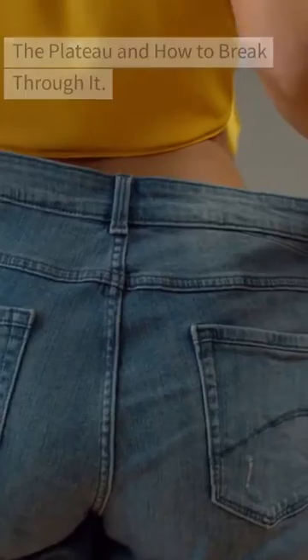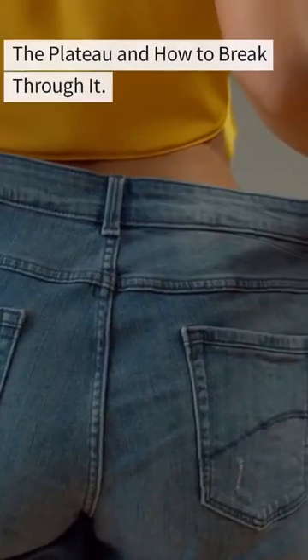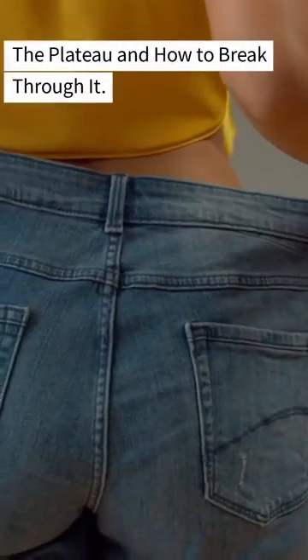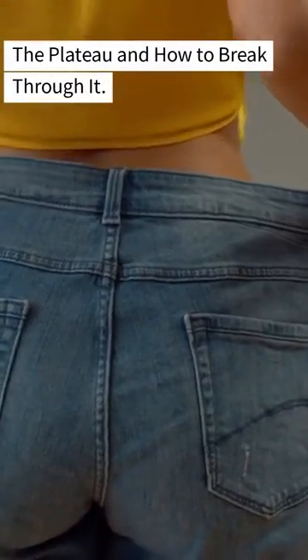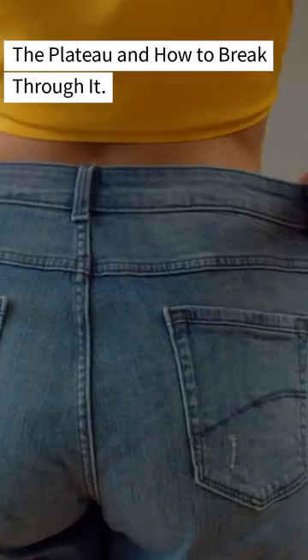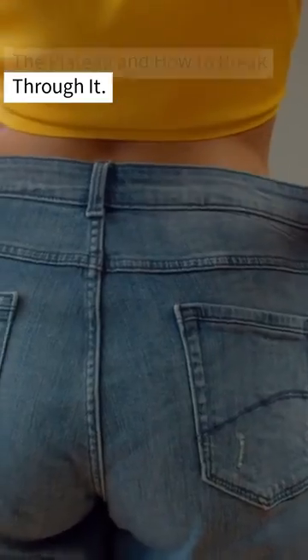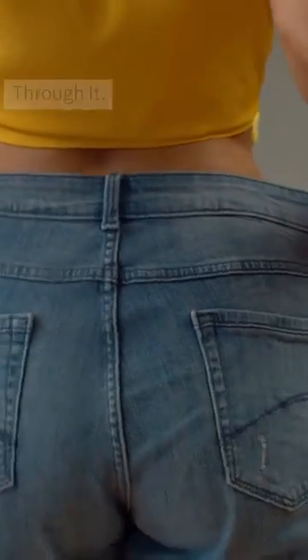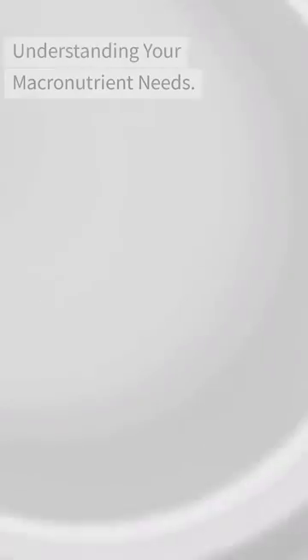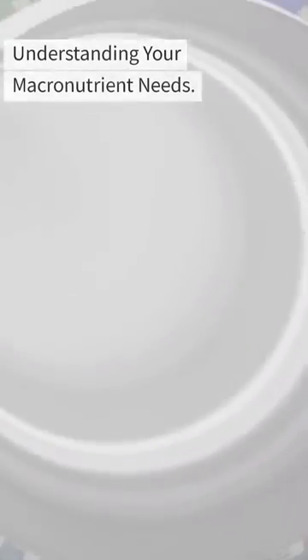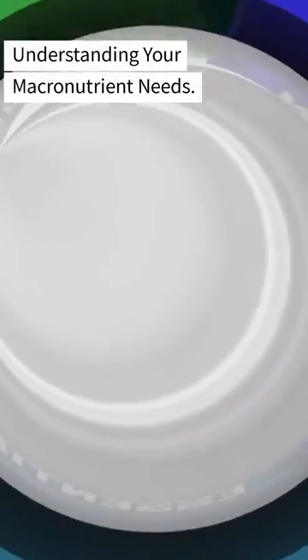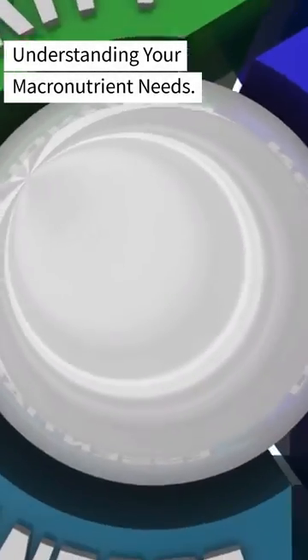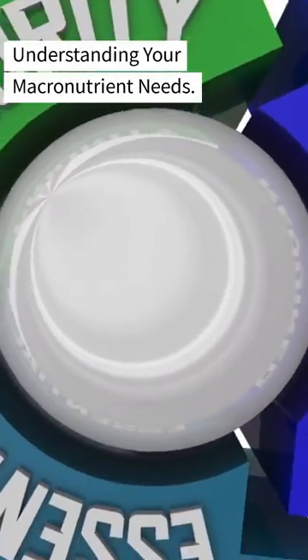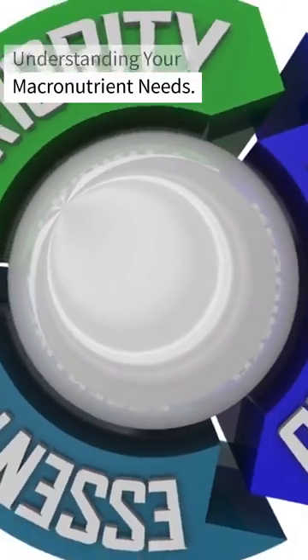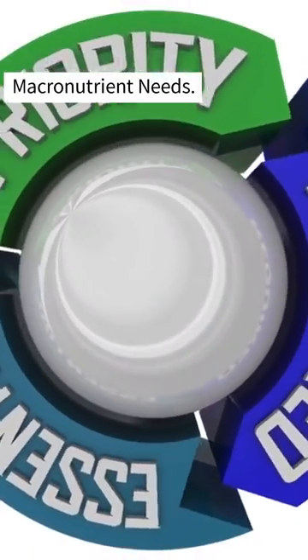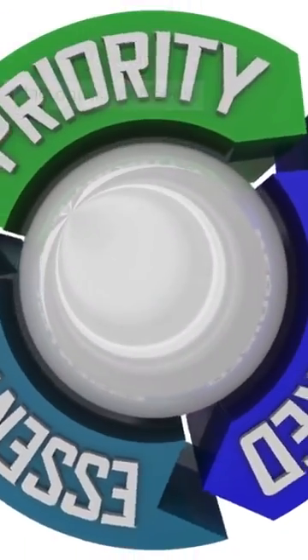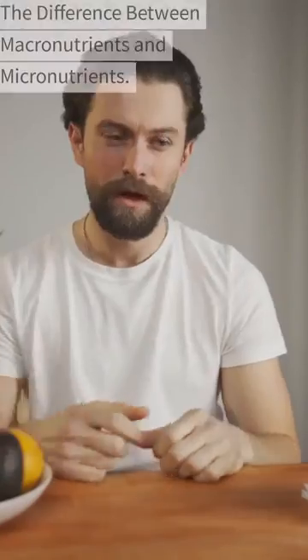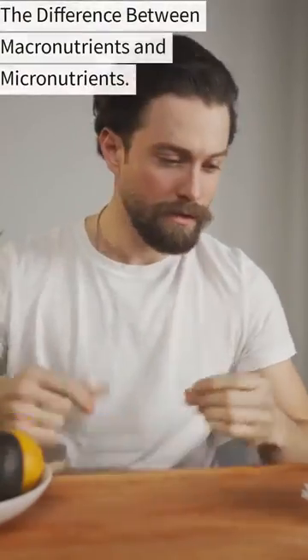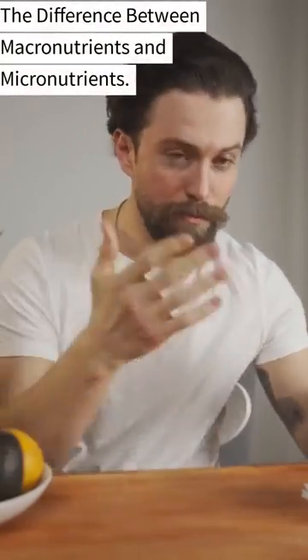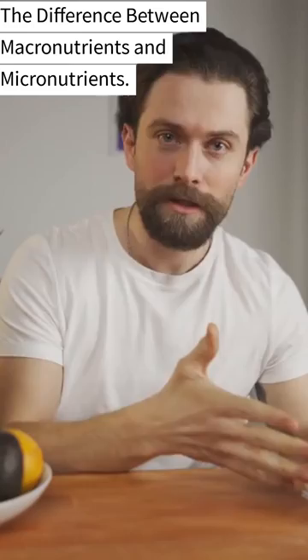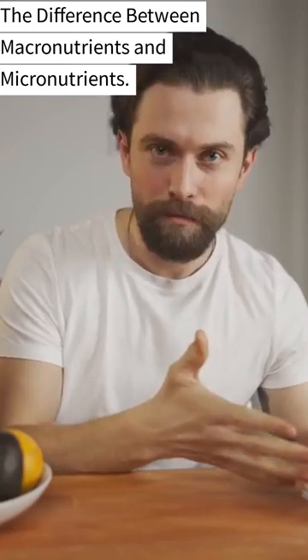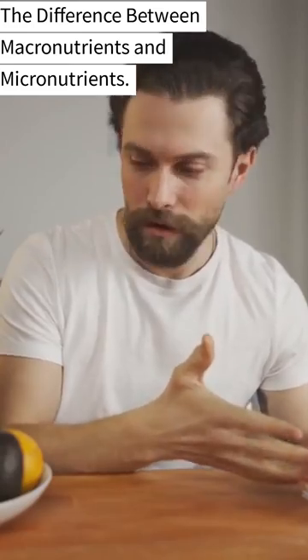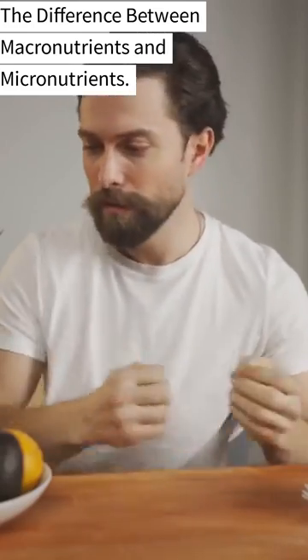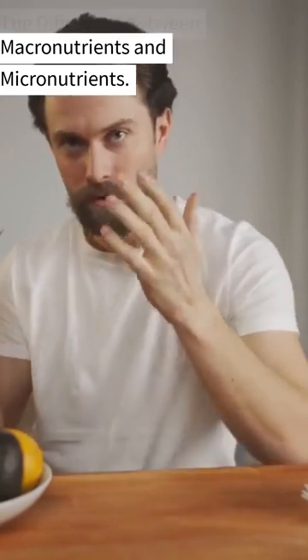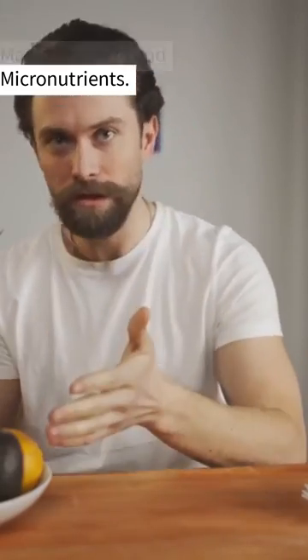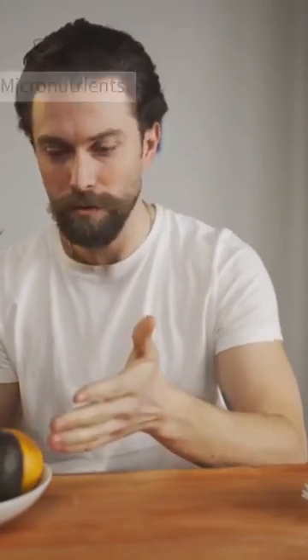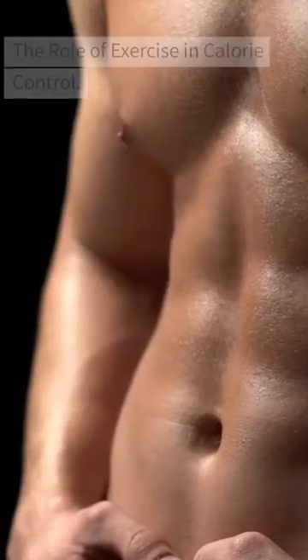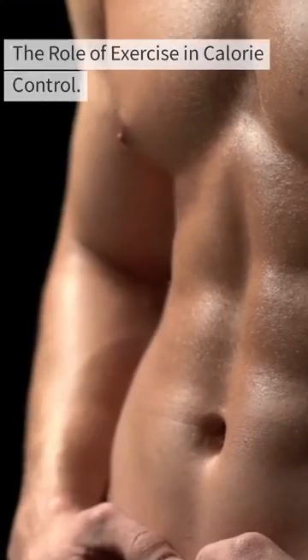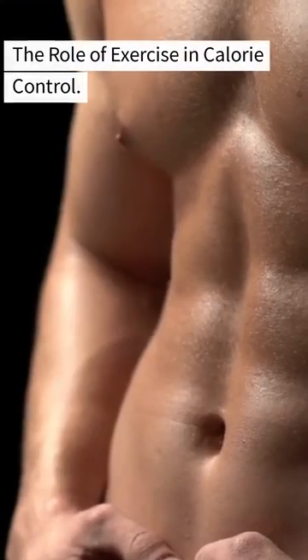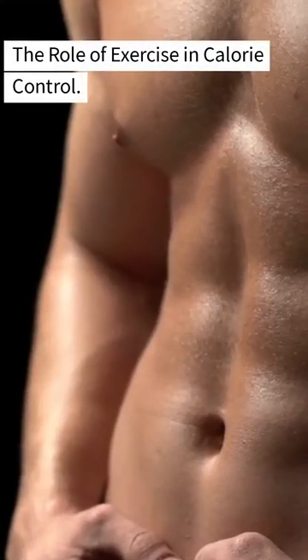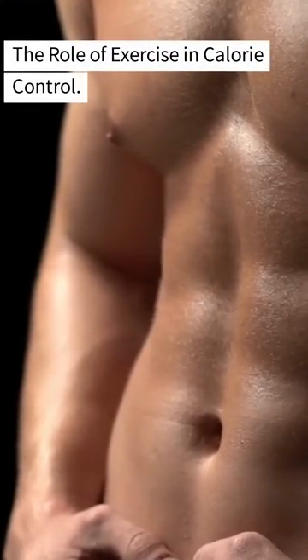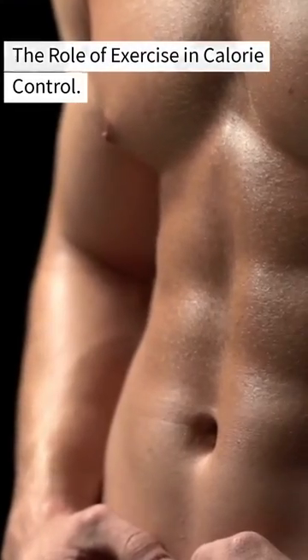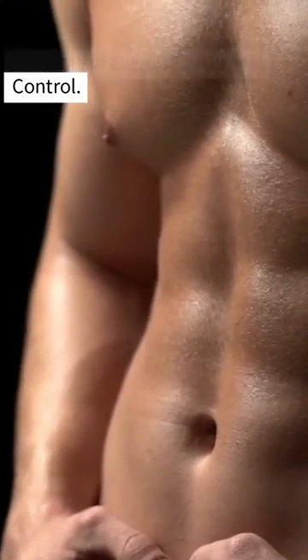We'll also cover the plateau and how to break through it, understanding your macronutrient needs, the difference between macronutrients and micronutrients, and the role of exercise in calorie control.